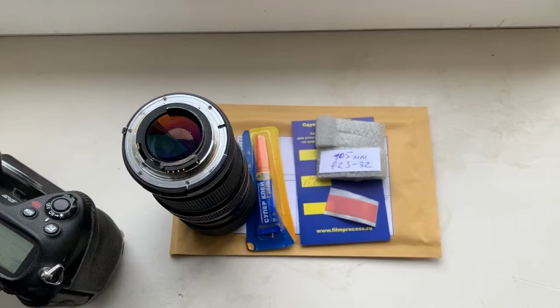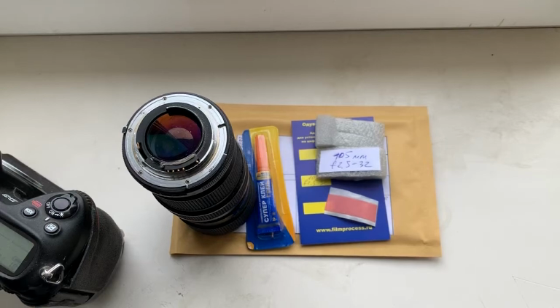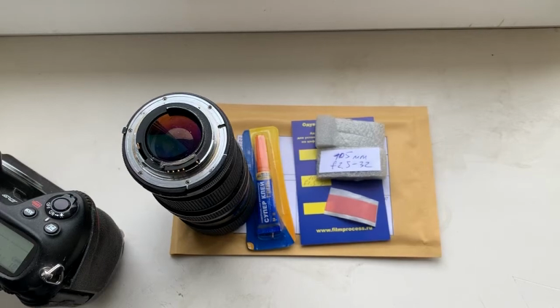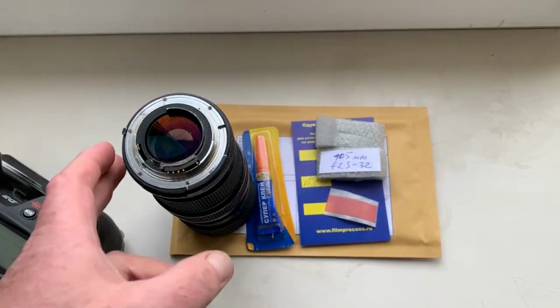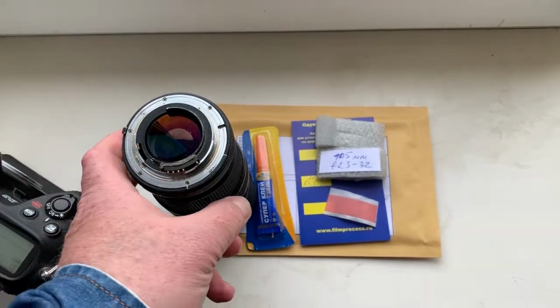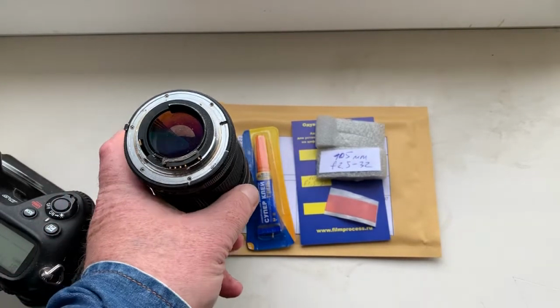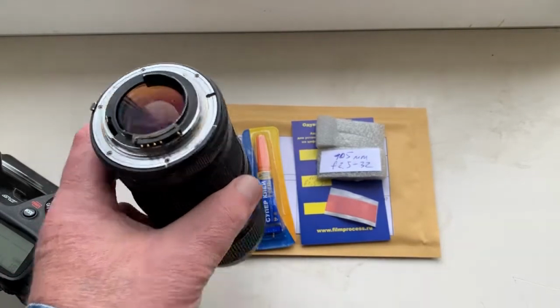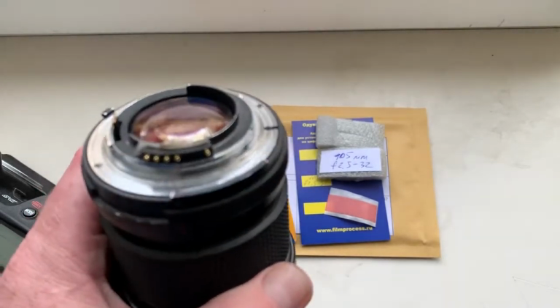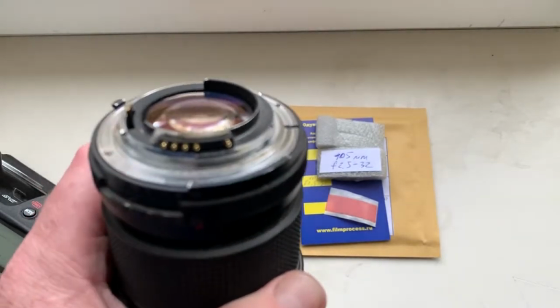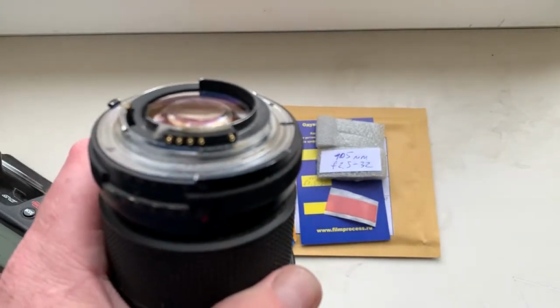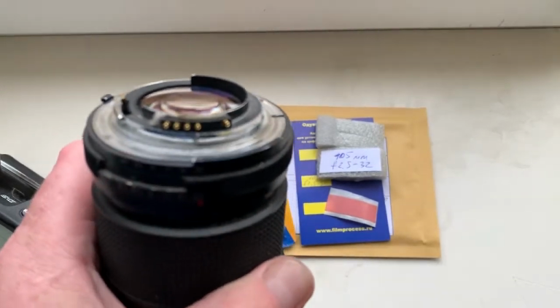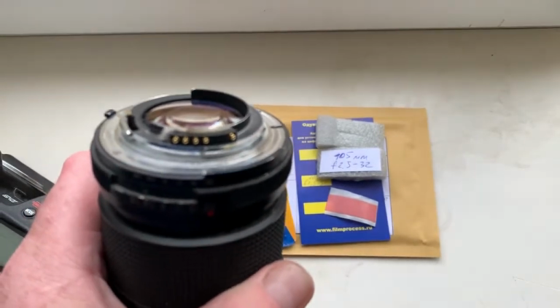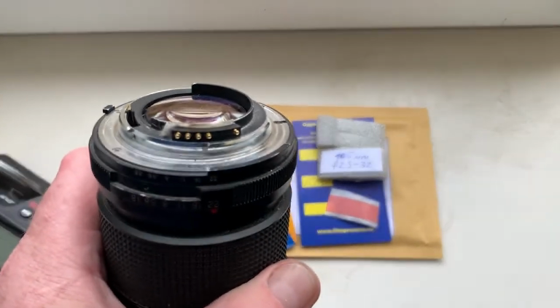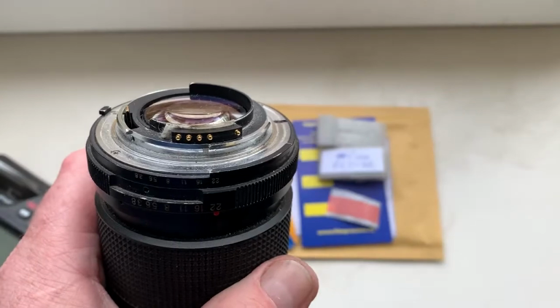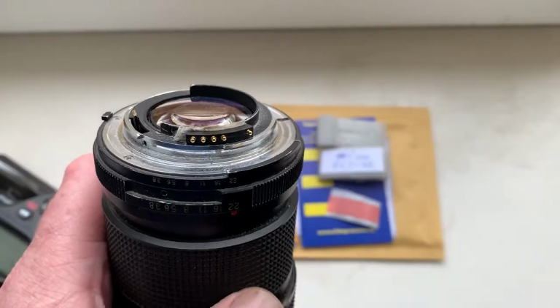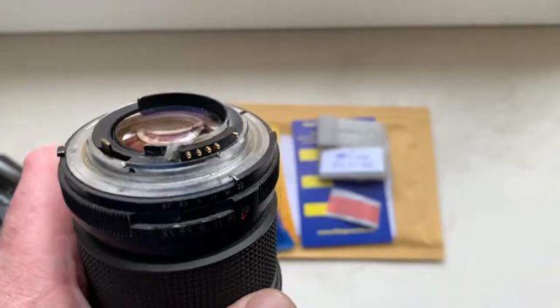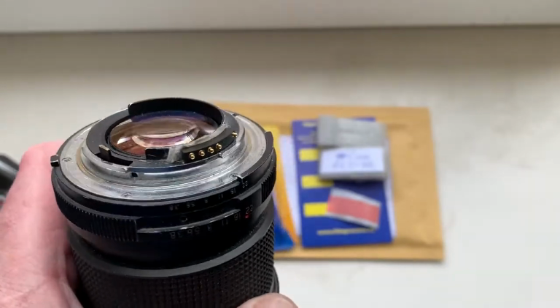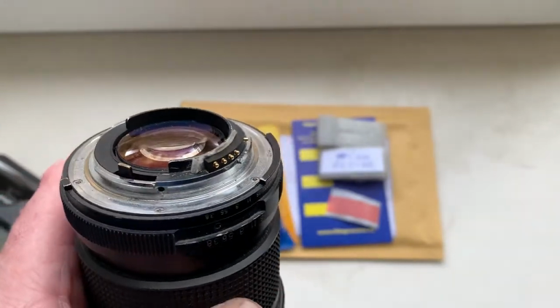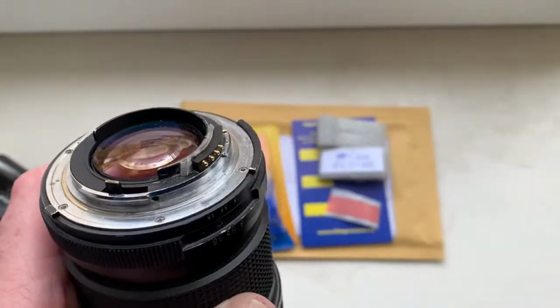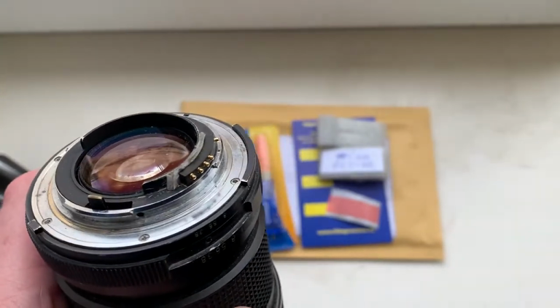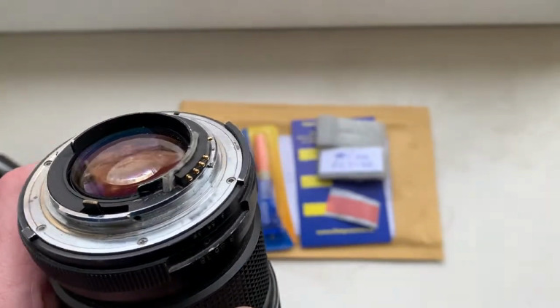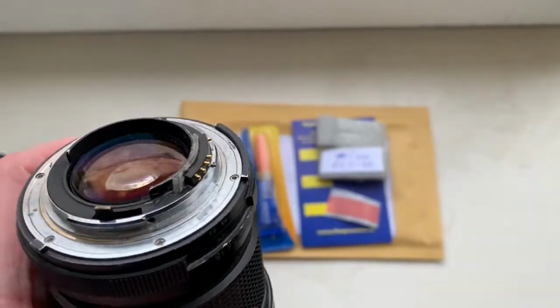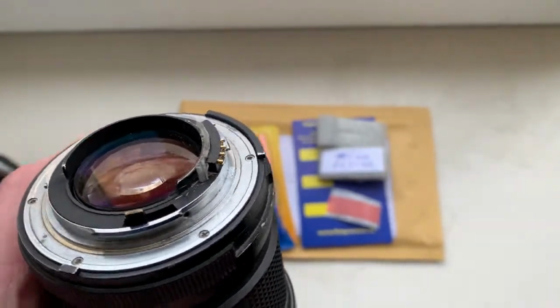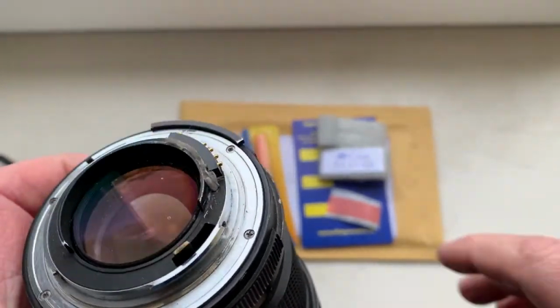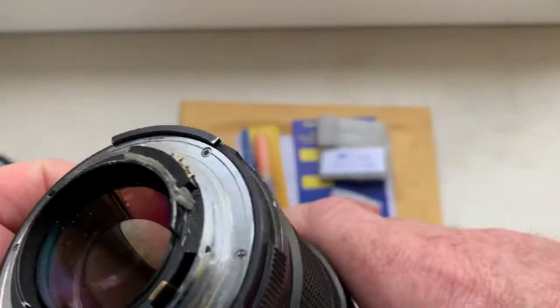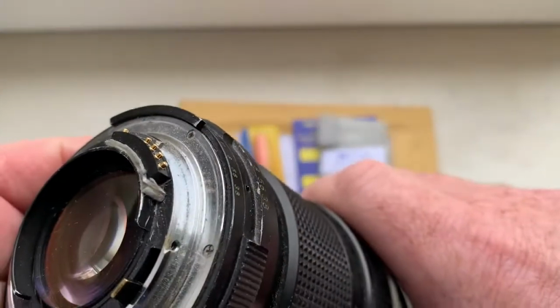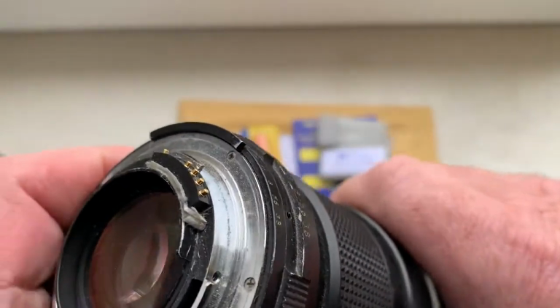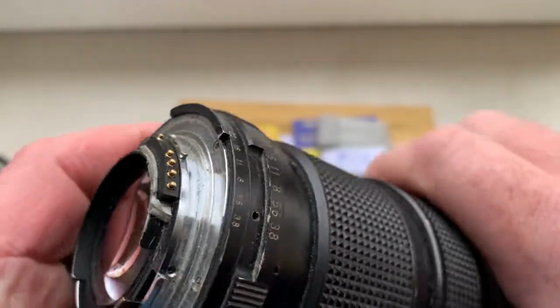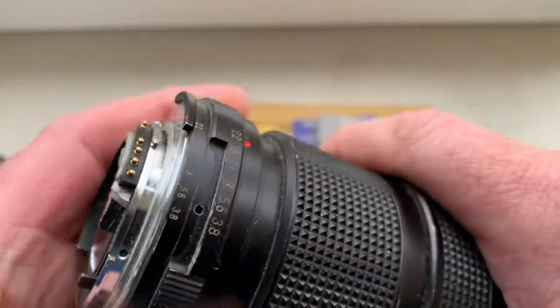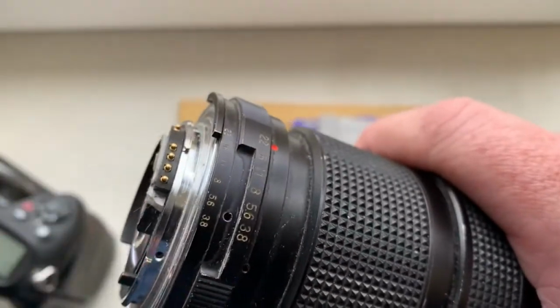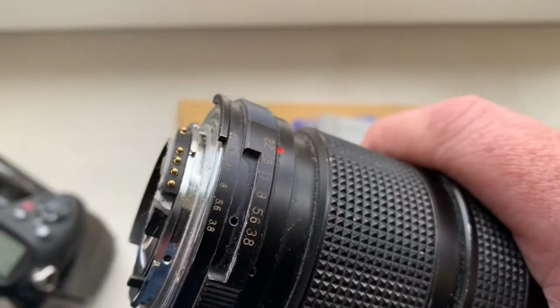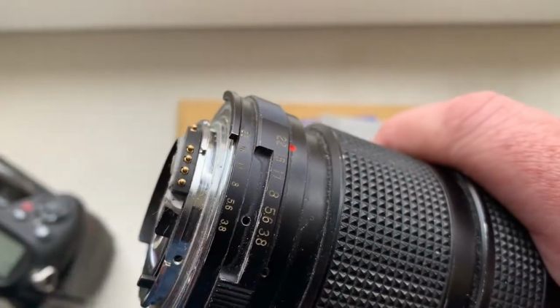Hello Mario, this video is about your chip. Look, this is your chip installed with double-sided adhesive tape on my testing lens. Now I check your chip in my camera.